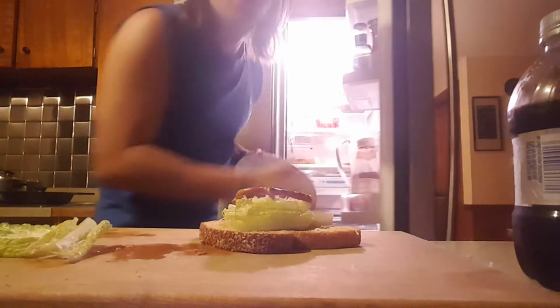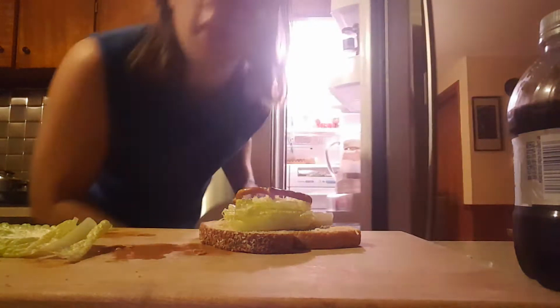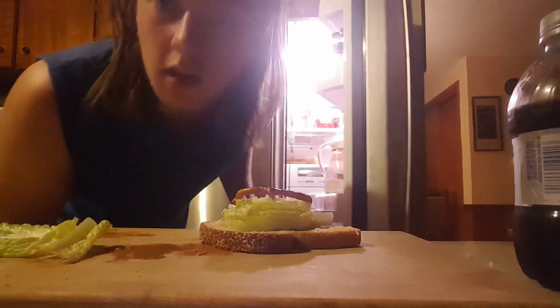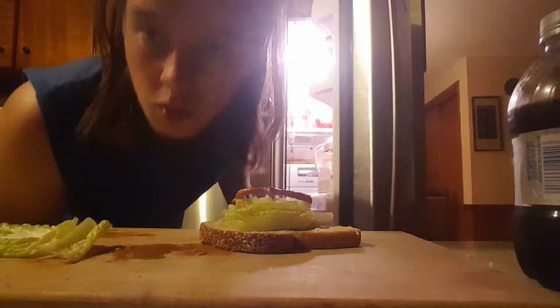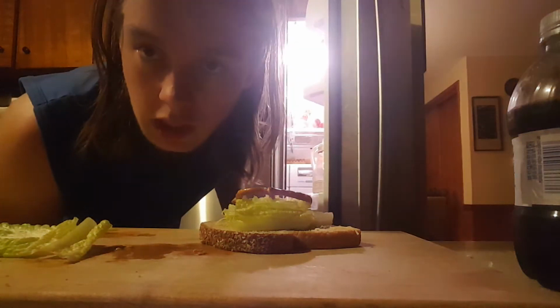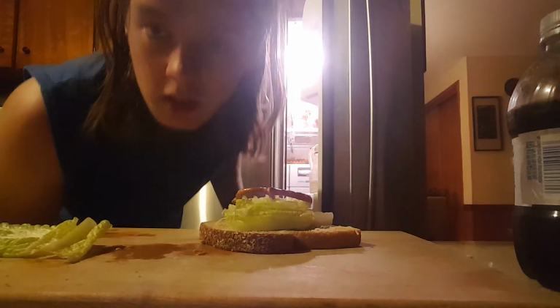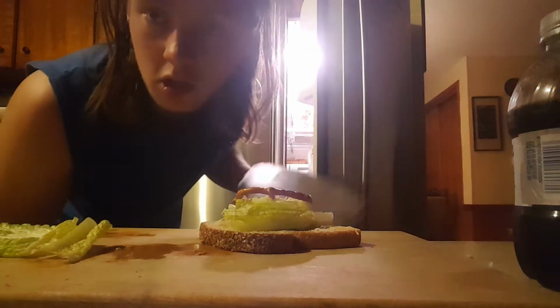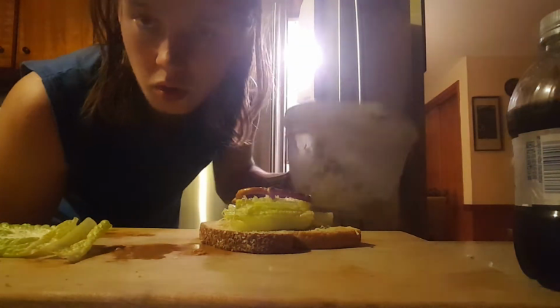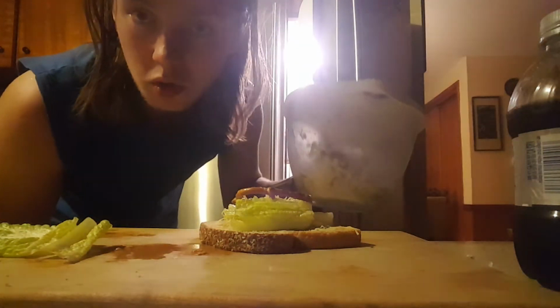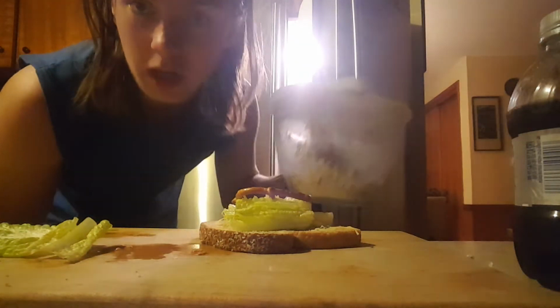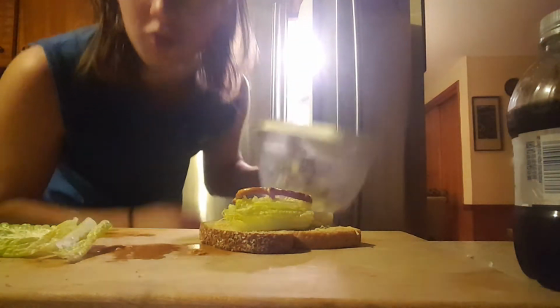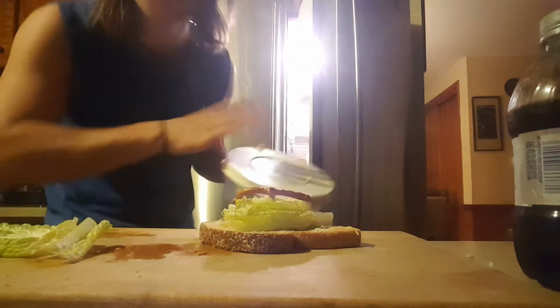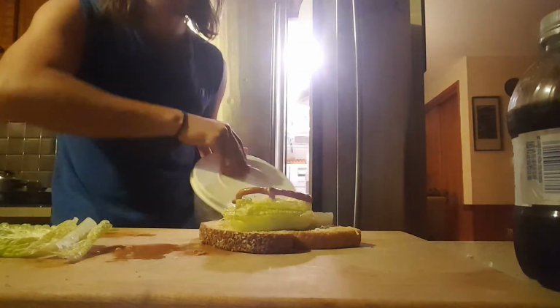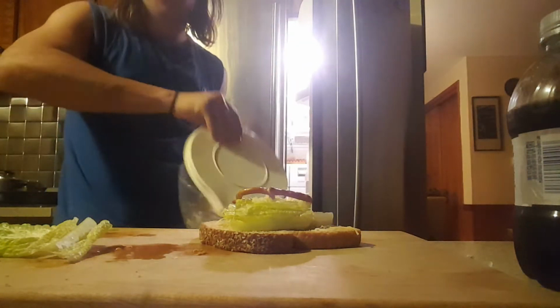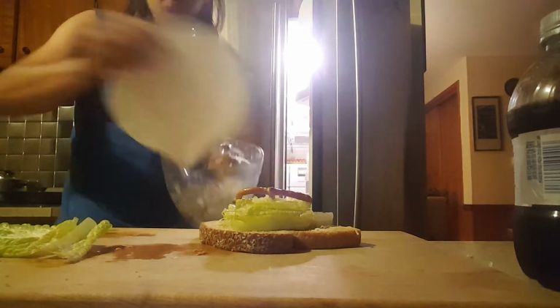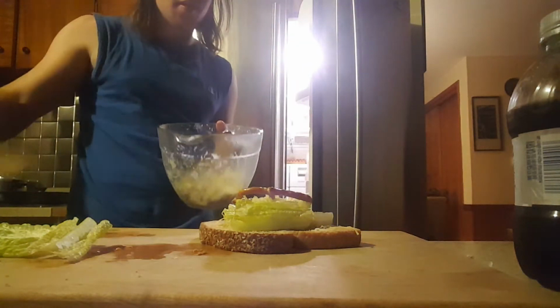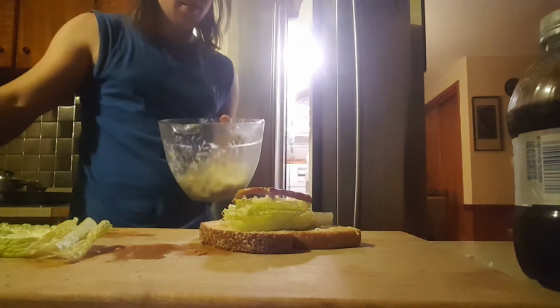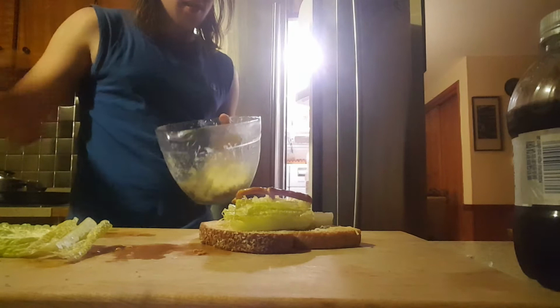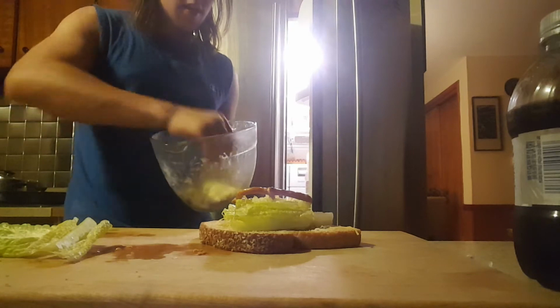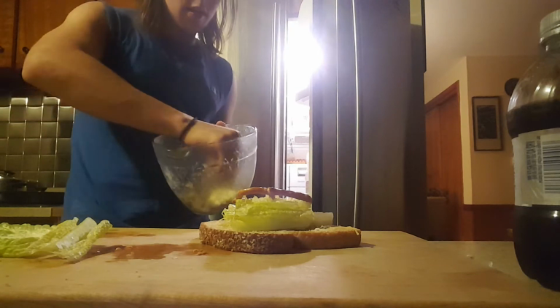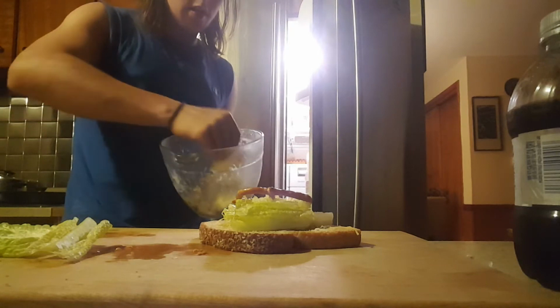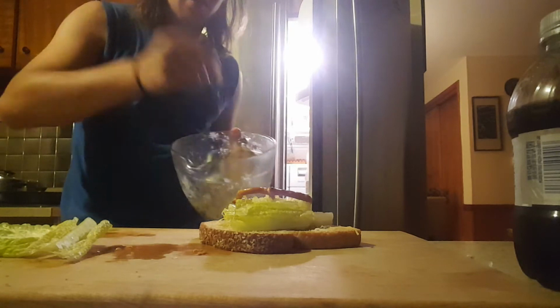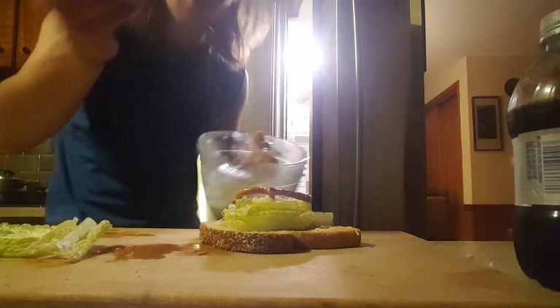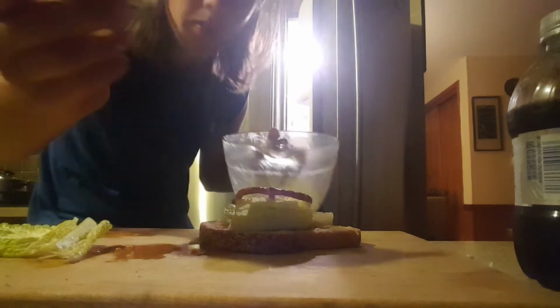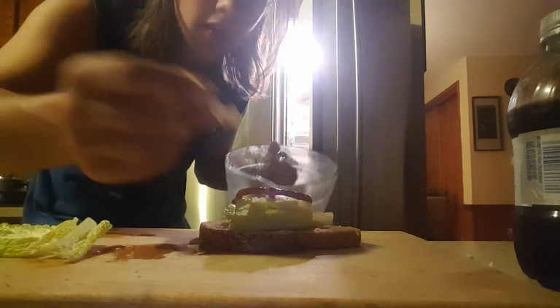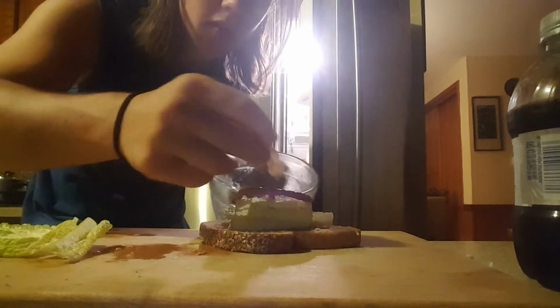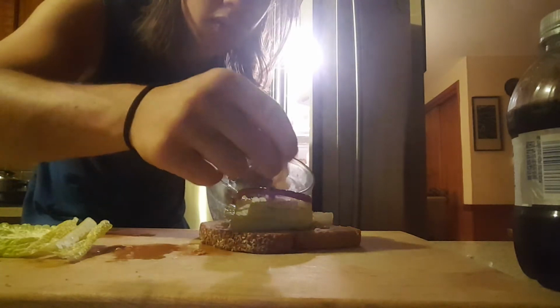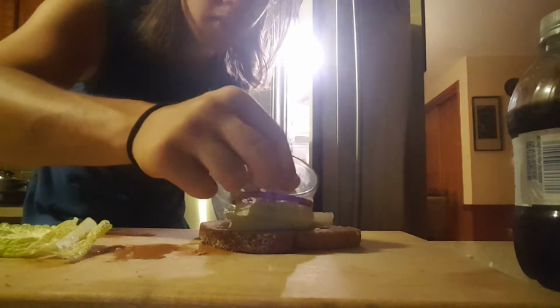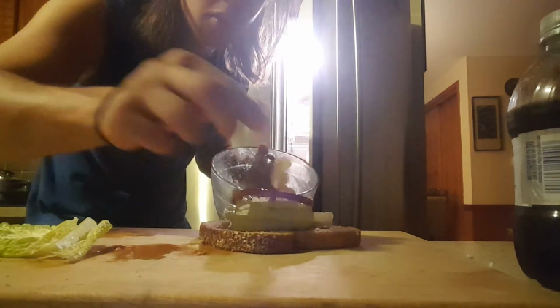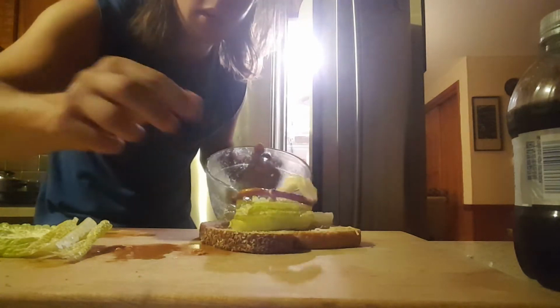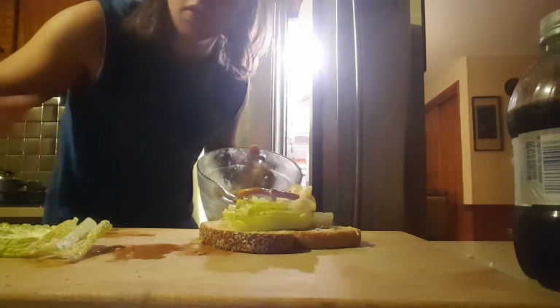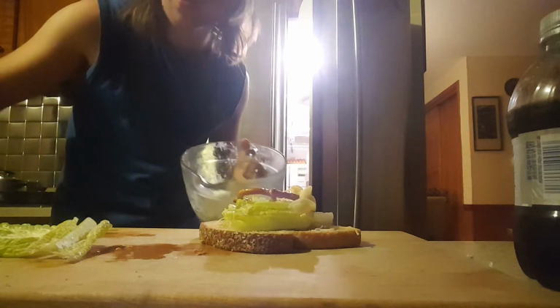Then, you will need tuna noodle casserole. Take a single piece, put it on your sandwich.